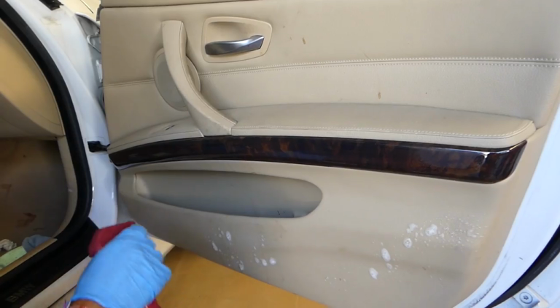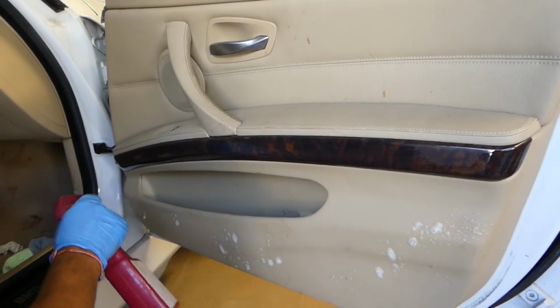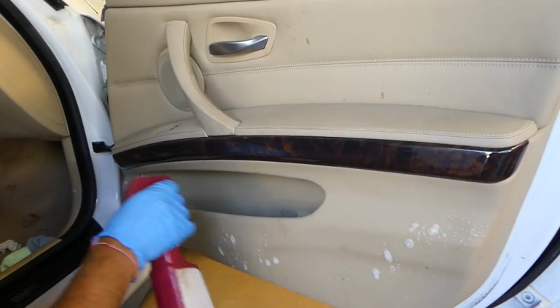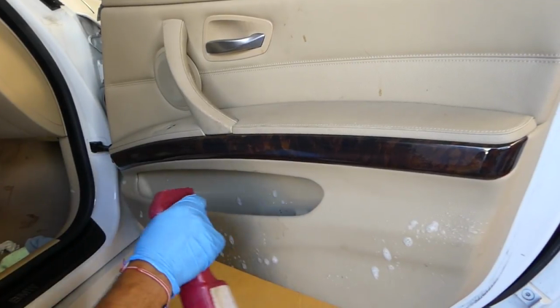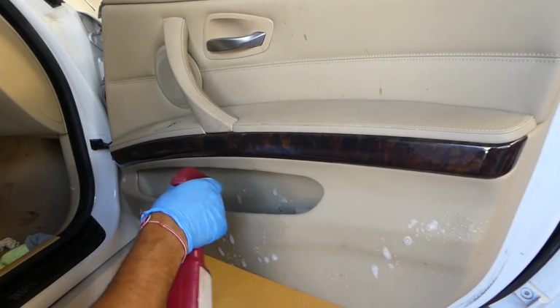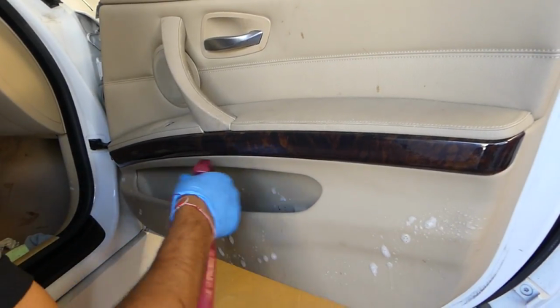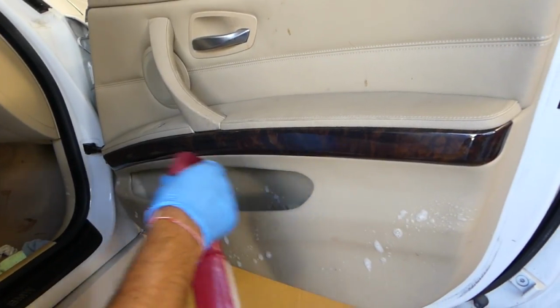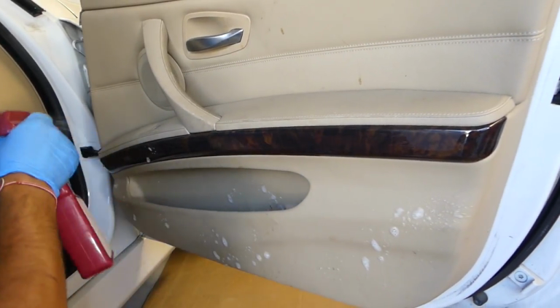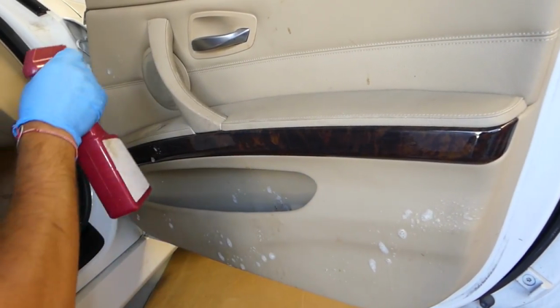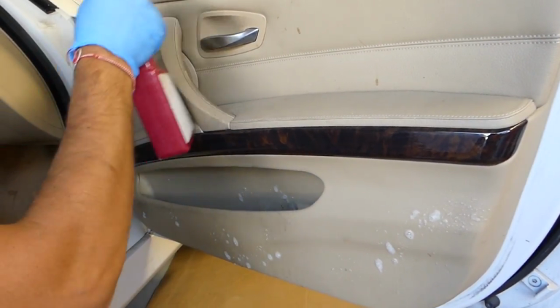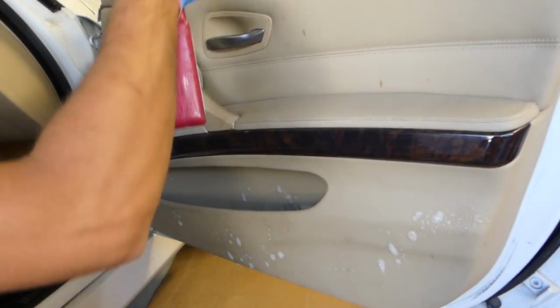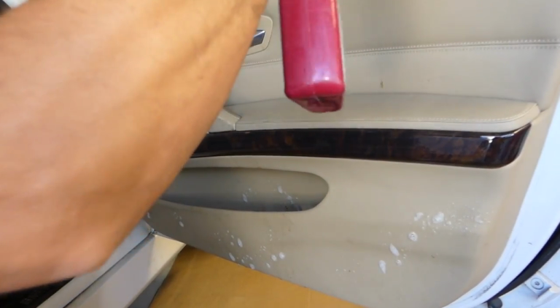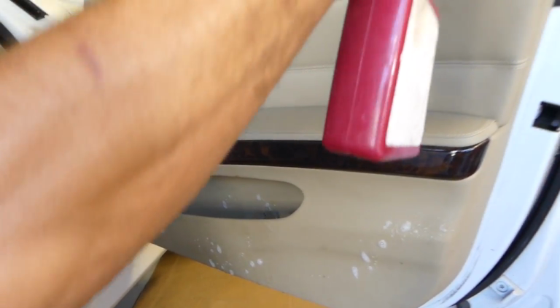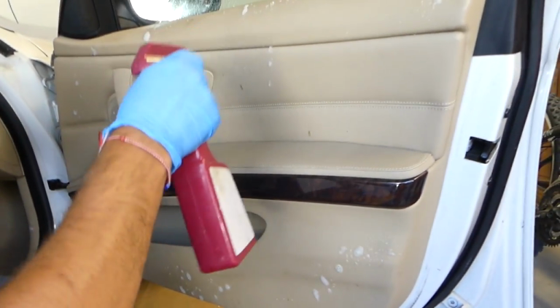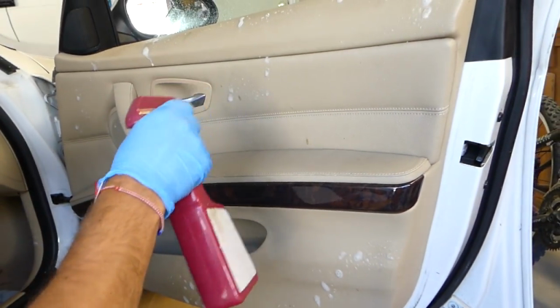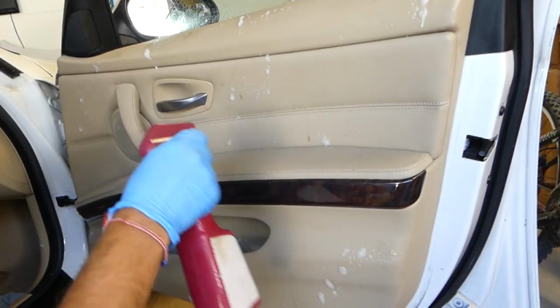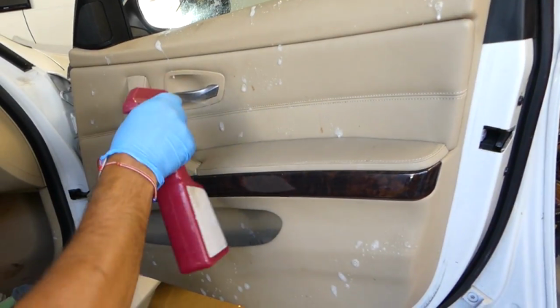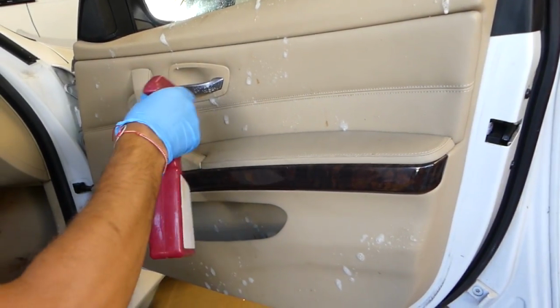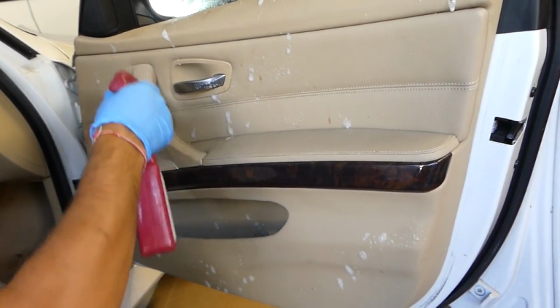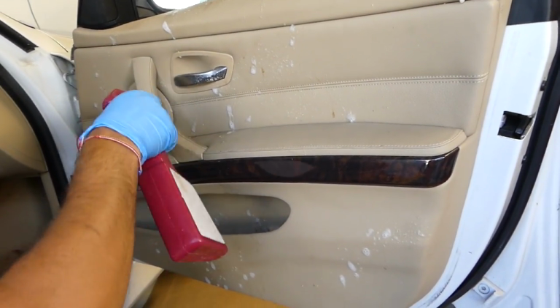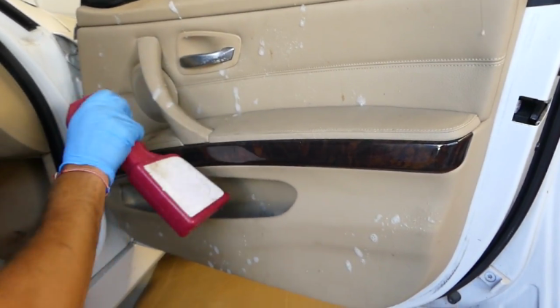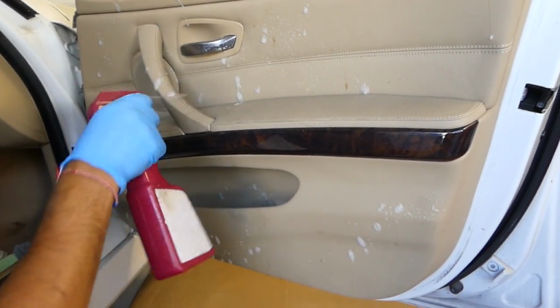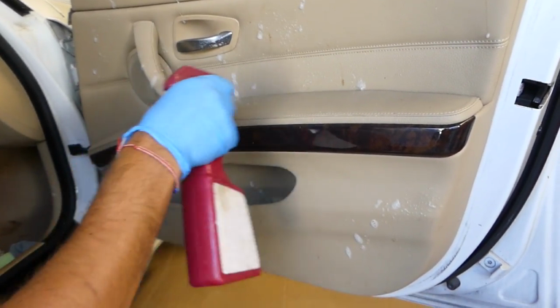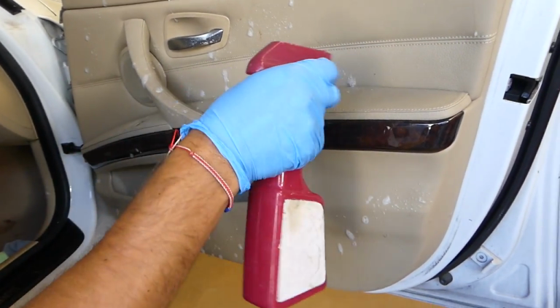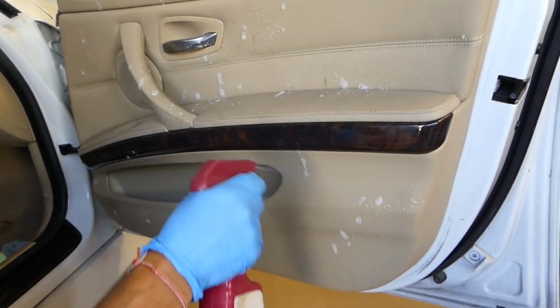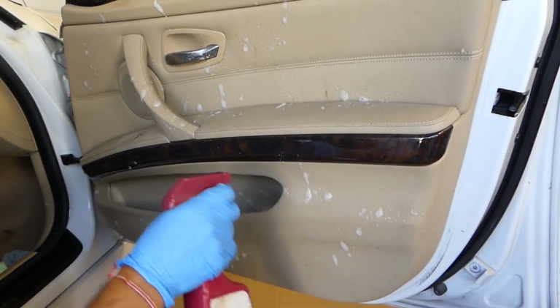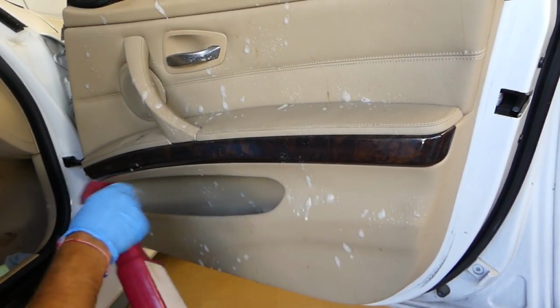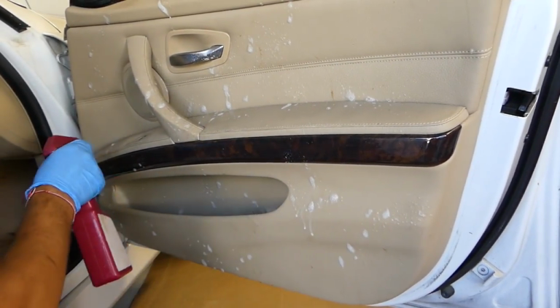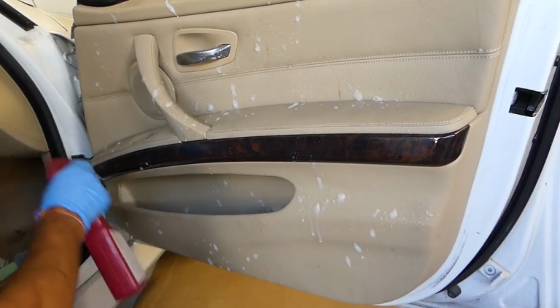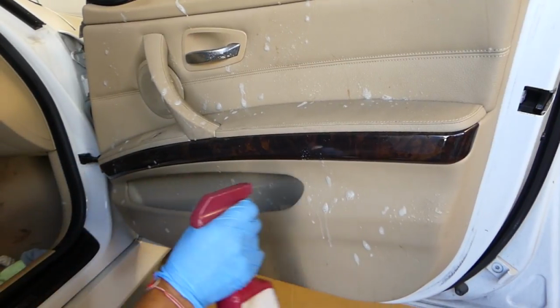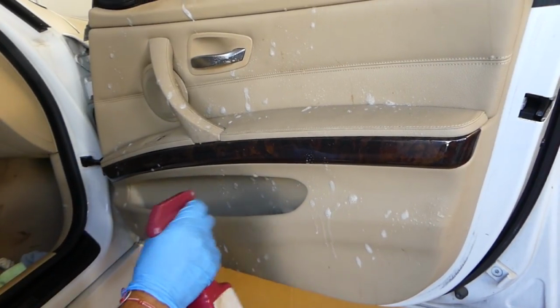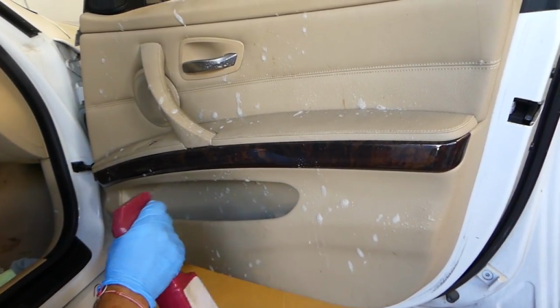We'll use a spray bottle and spray the panel. It's very important not to spray your speakers and the buttons for the windows — never ever spray them, because if you get them too wet they will quit working.